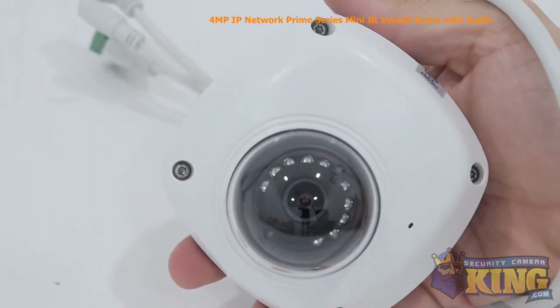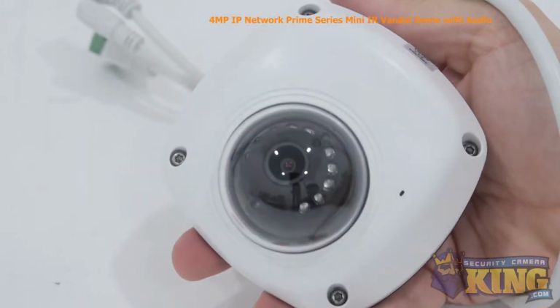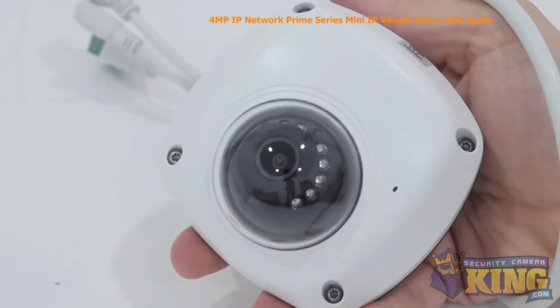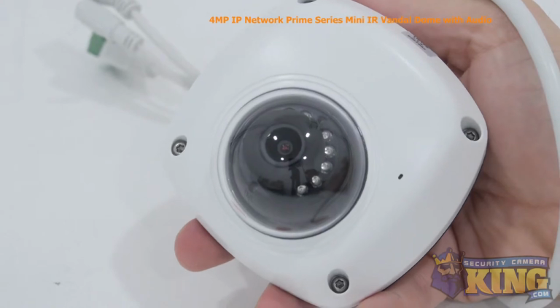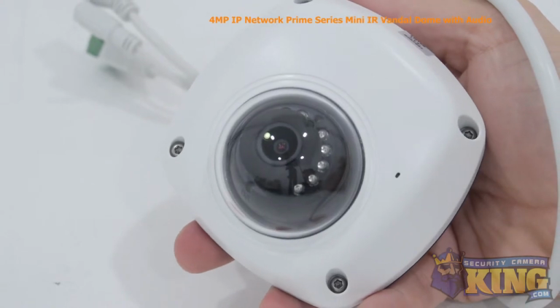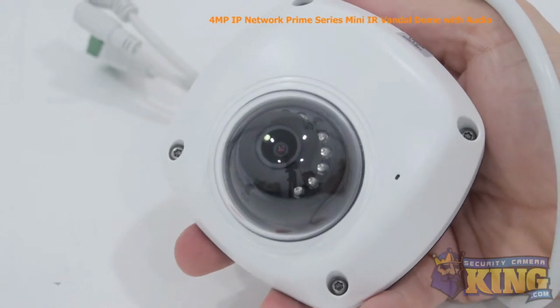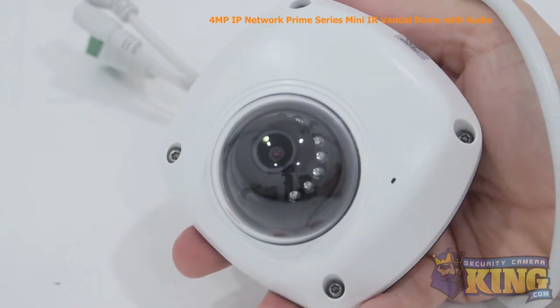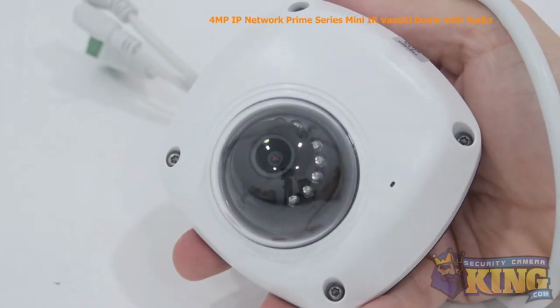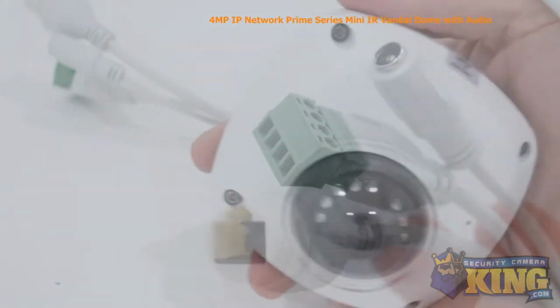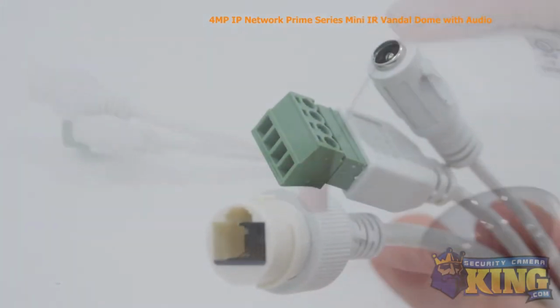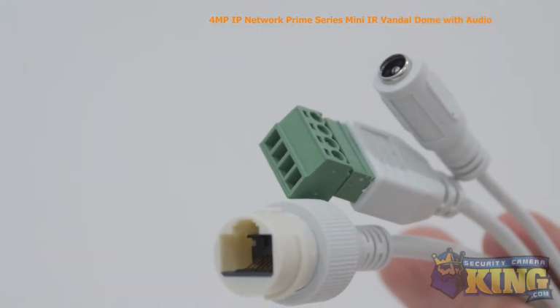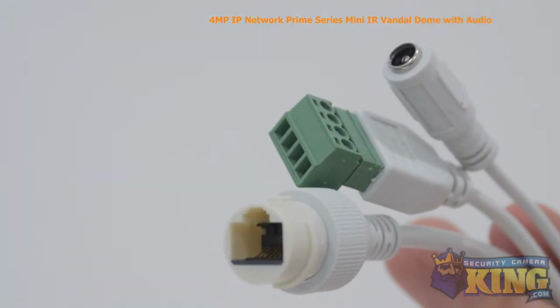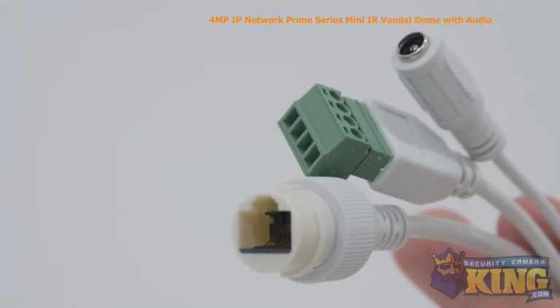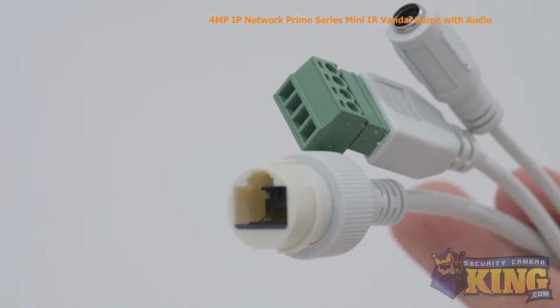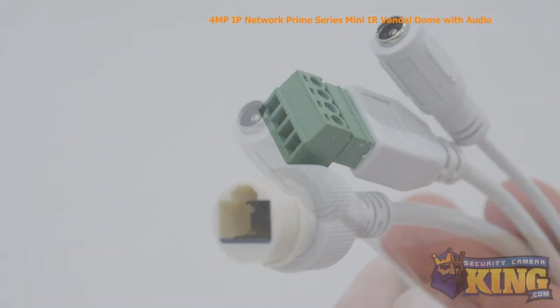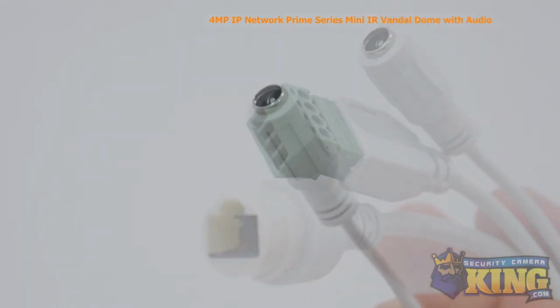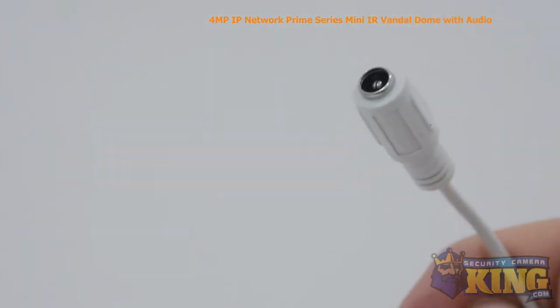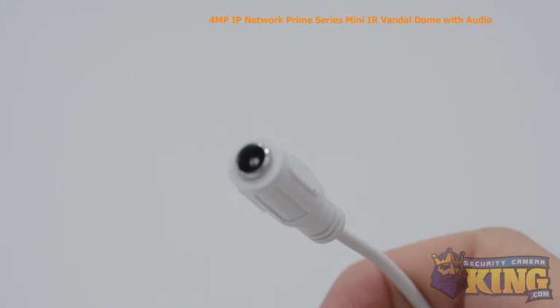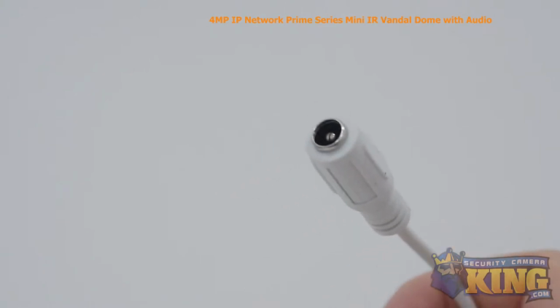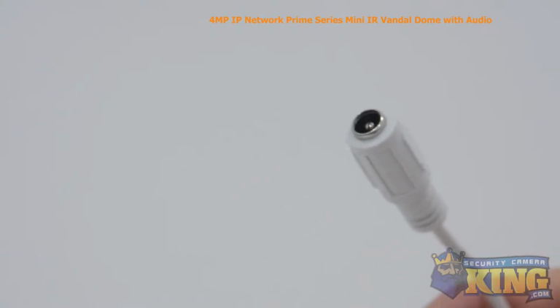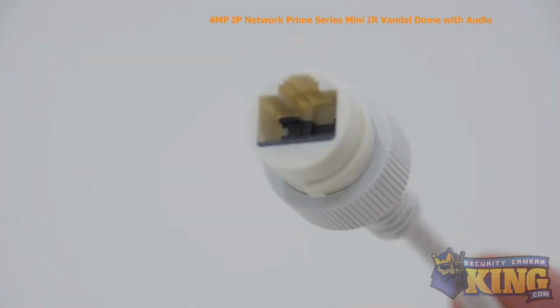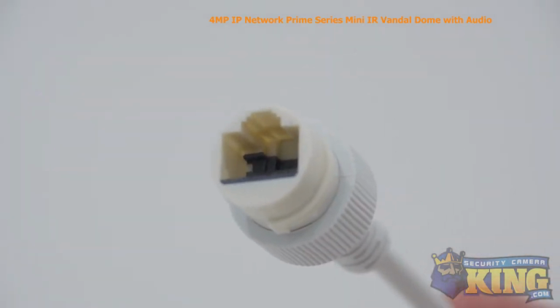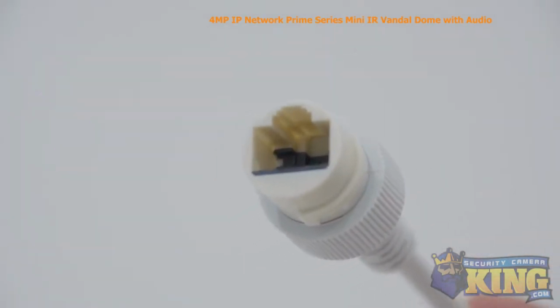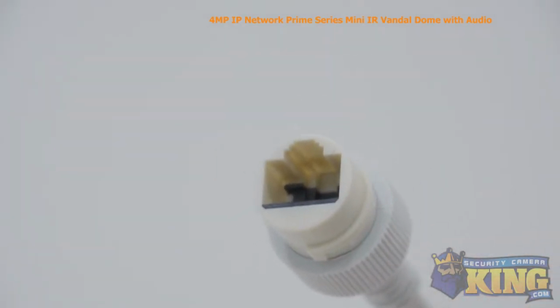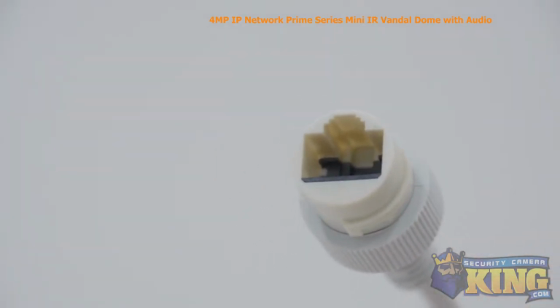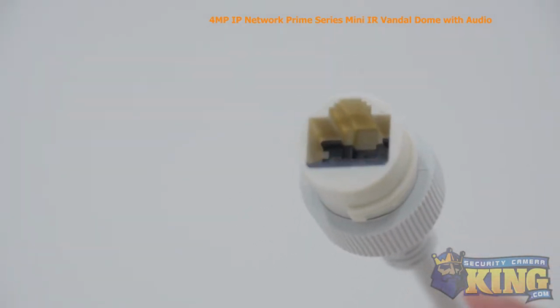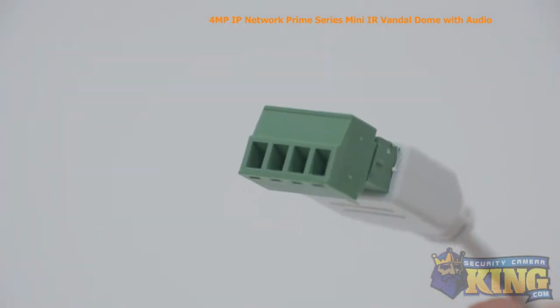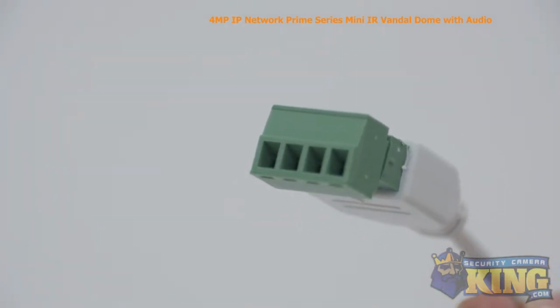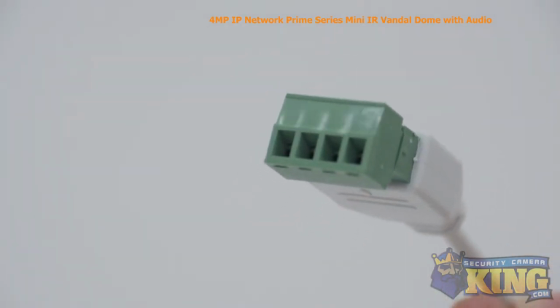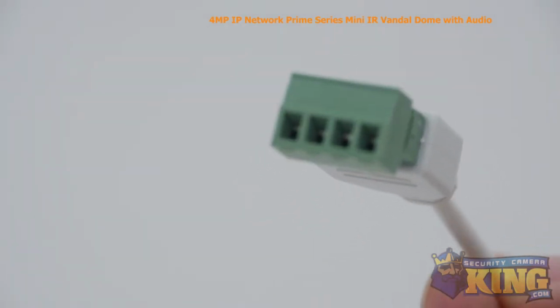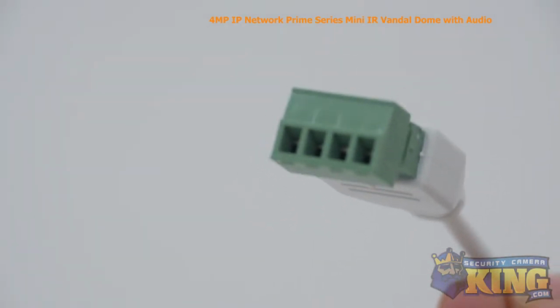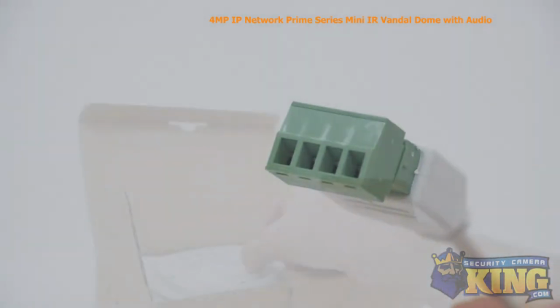The camera can be monitored from almost any device with access to the internet with our custom security apps. It can be powered by either 12-volt DC or POE, power over Ethernet. Also attached to the camera you'll find the alarm port.